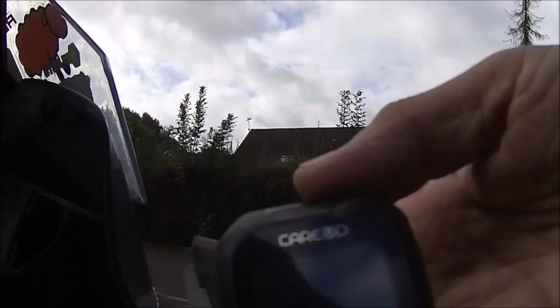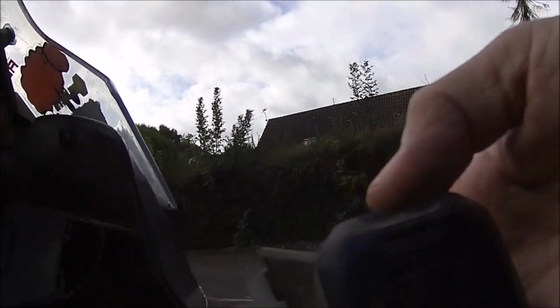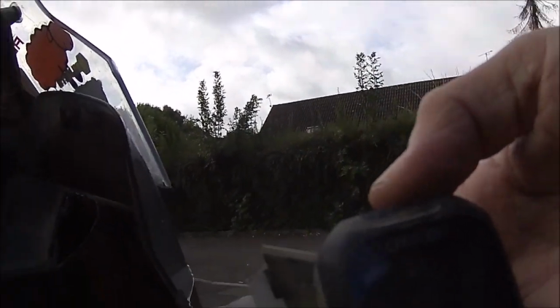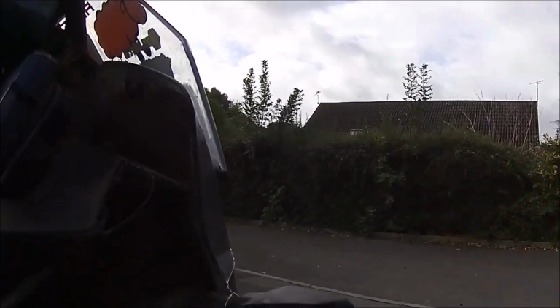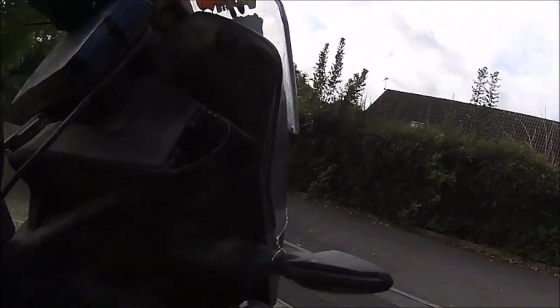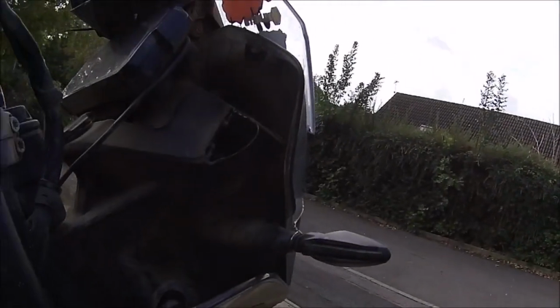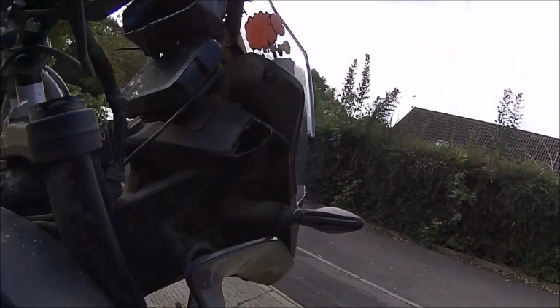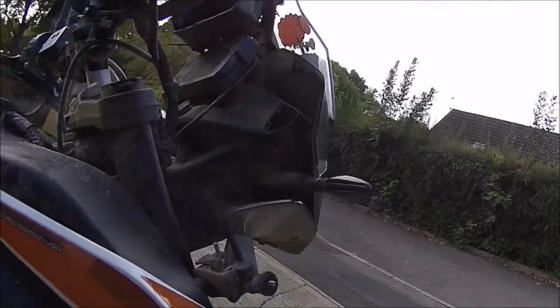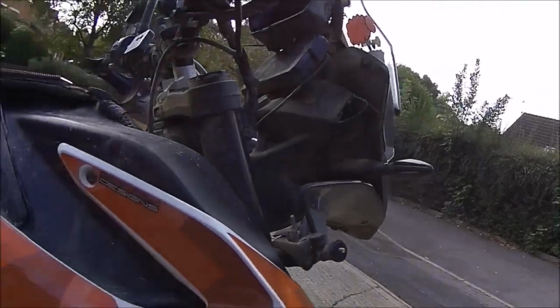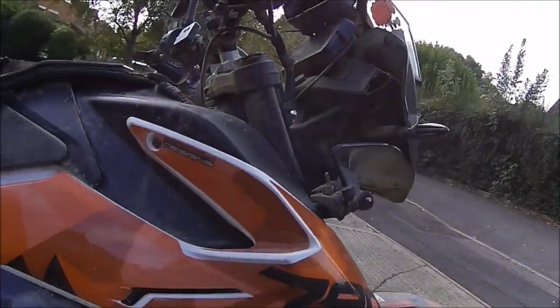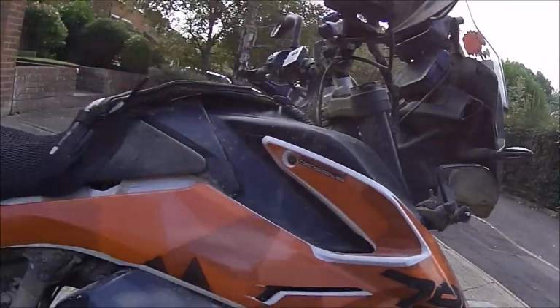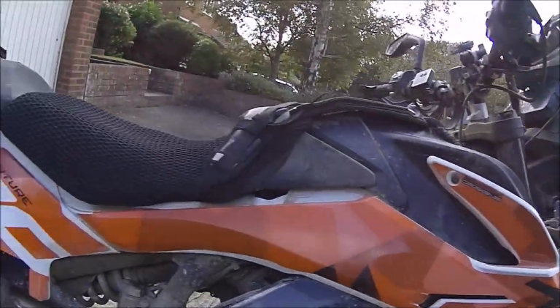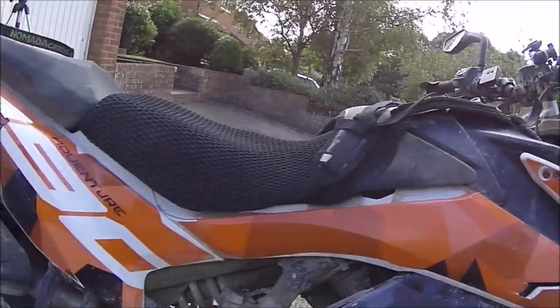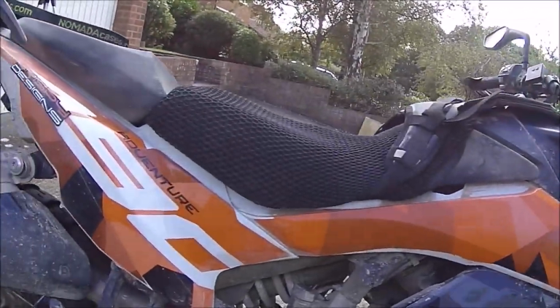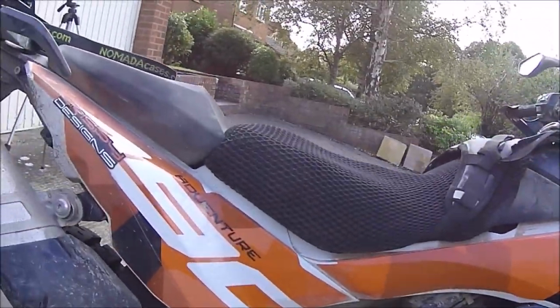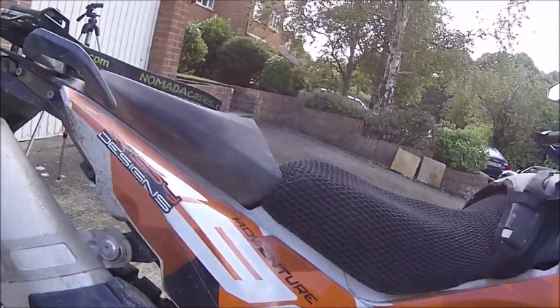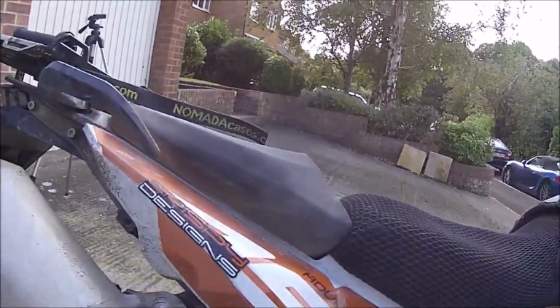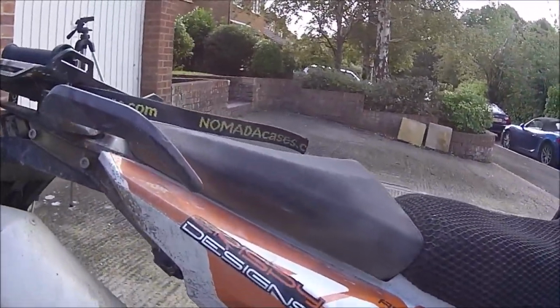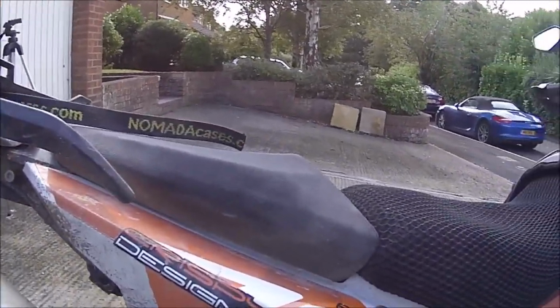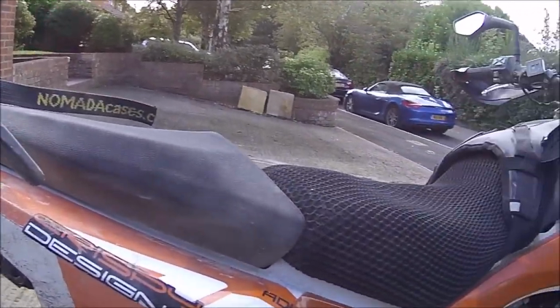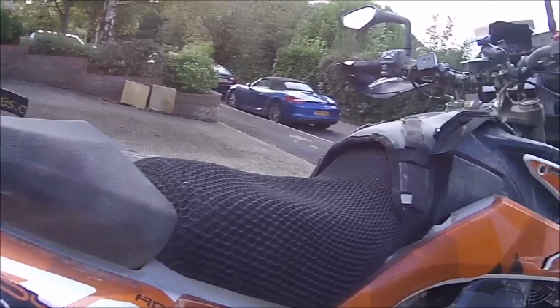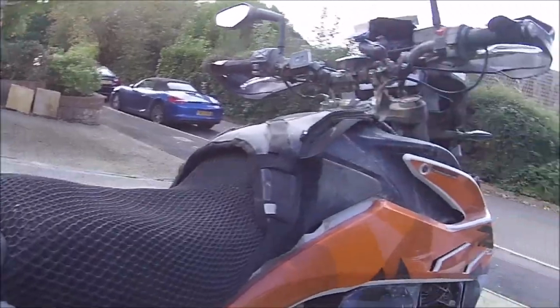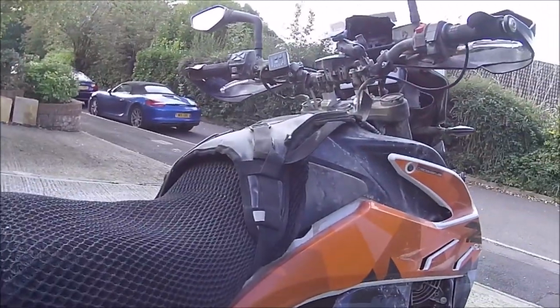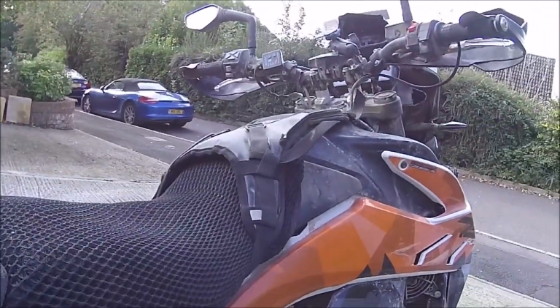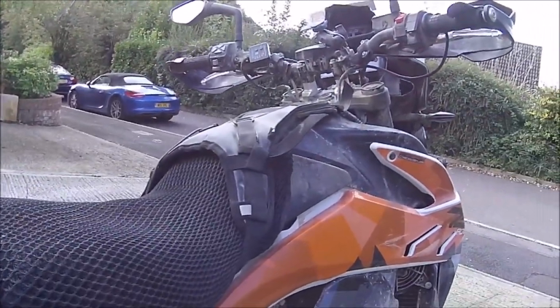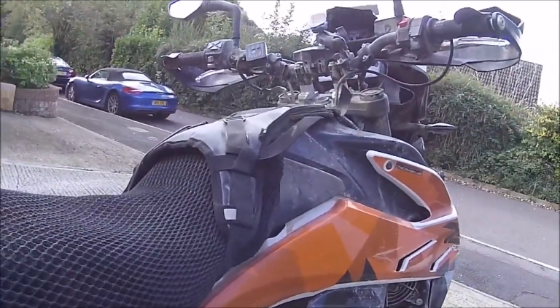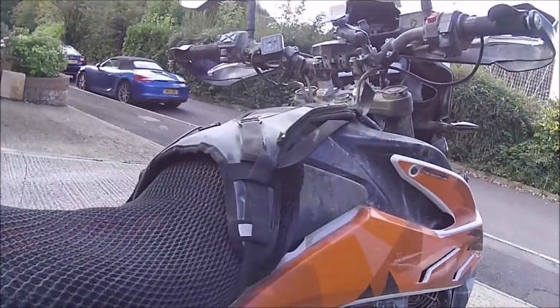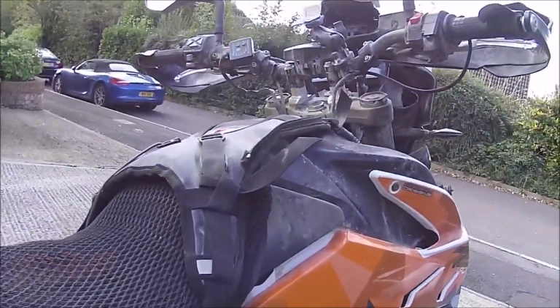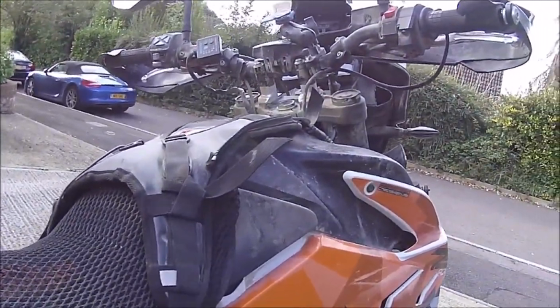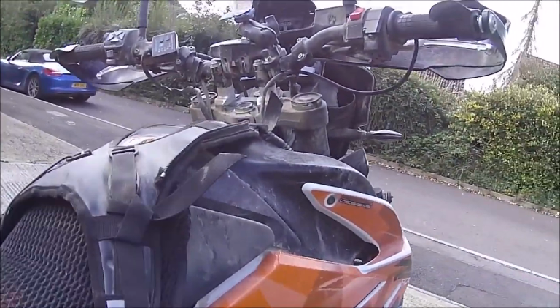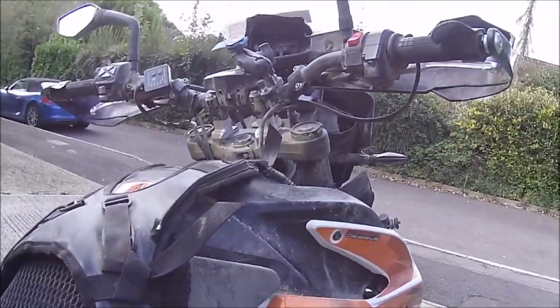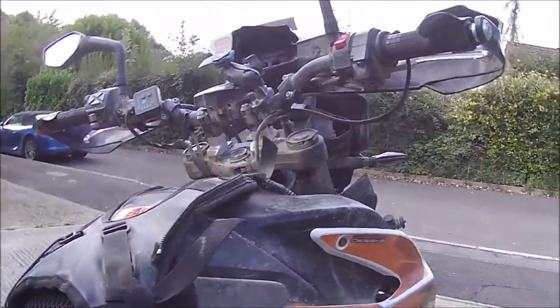So there we are — a good look around the bike. The next thing to do is give it a good clean and get out and ride it again. Thanks for listening, I appreciate it — hope you get on your 790s and enjoy your ride.